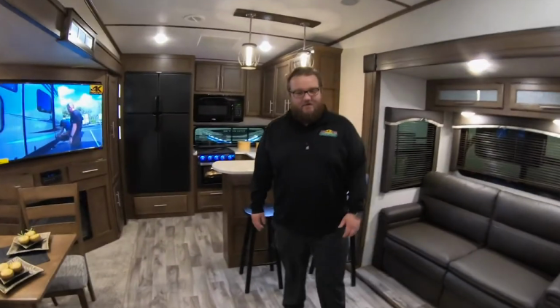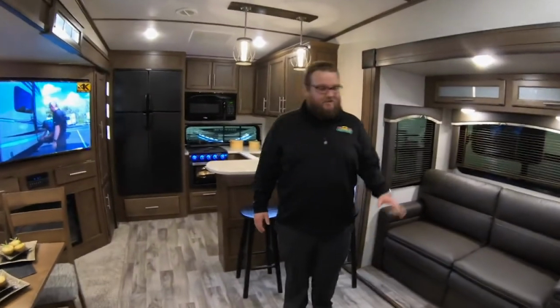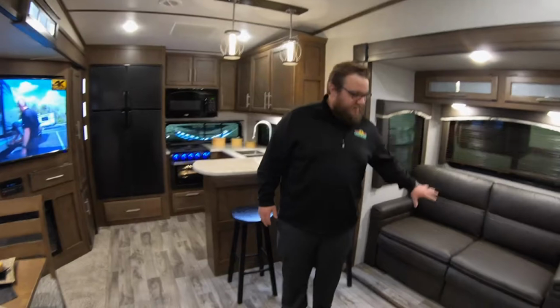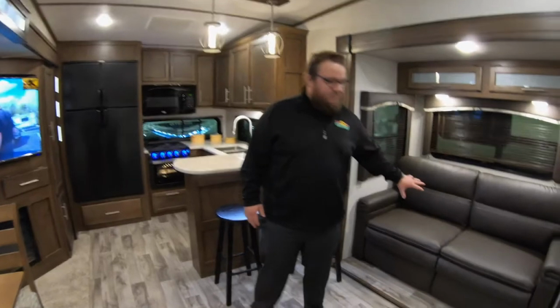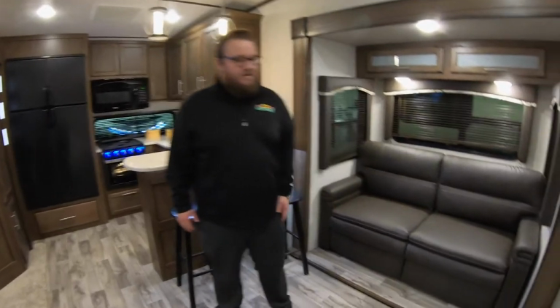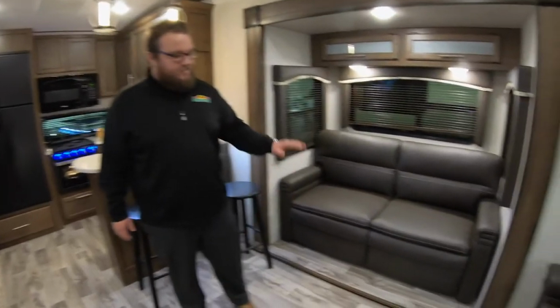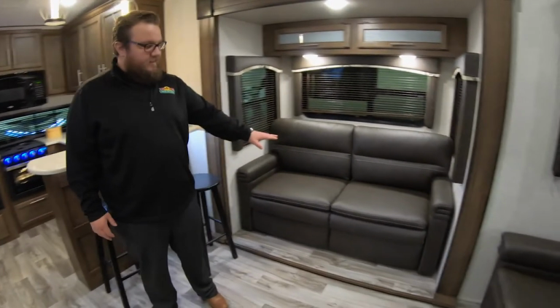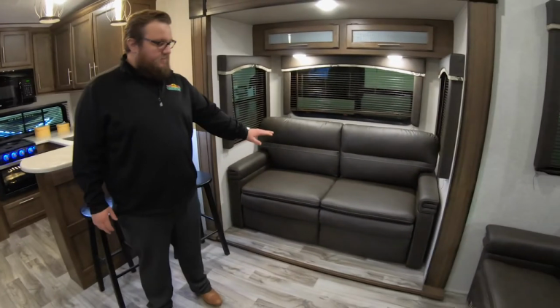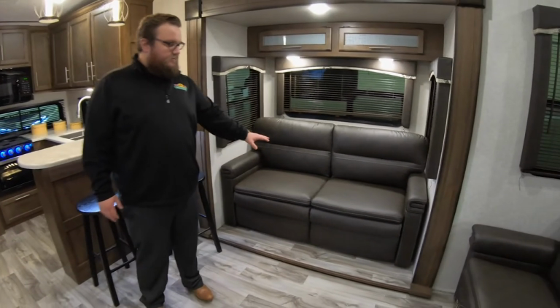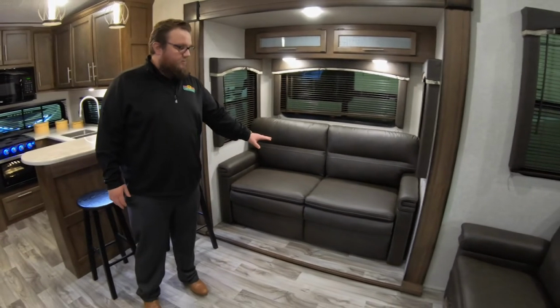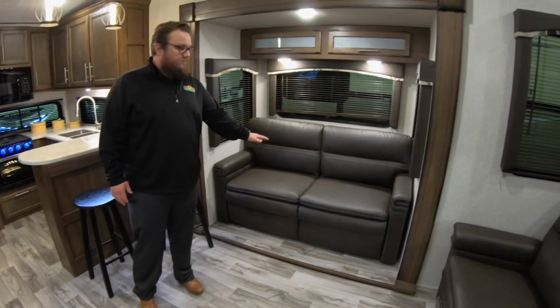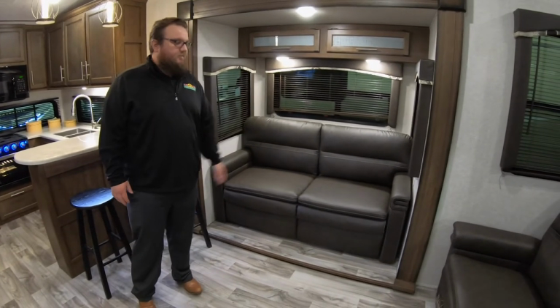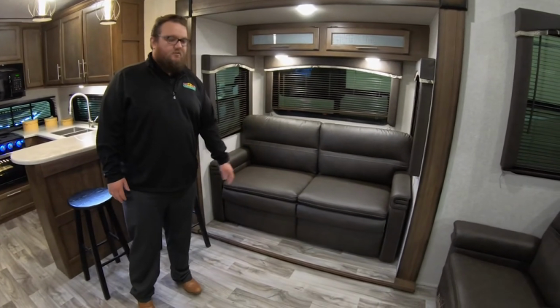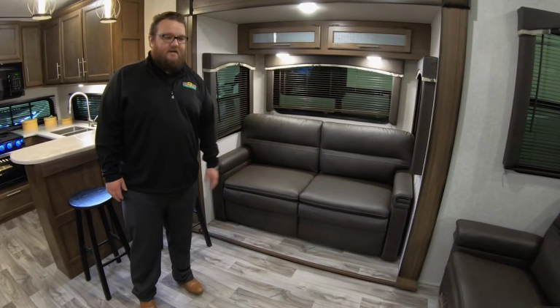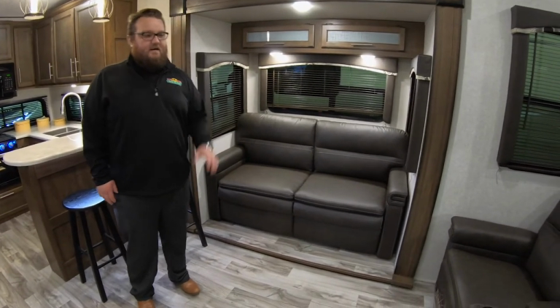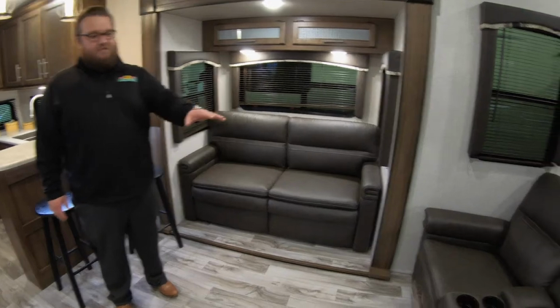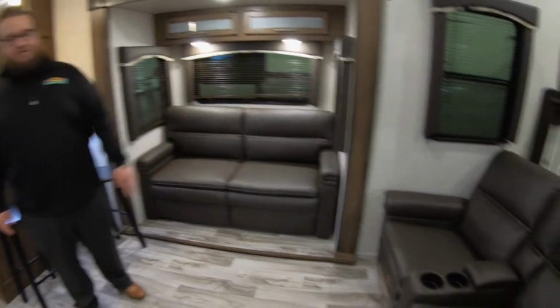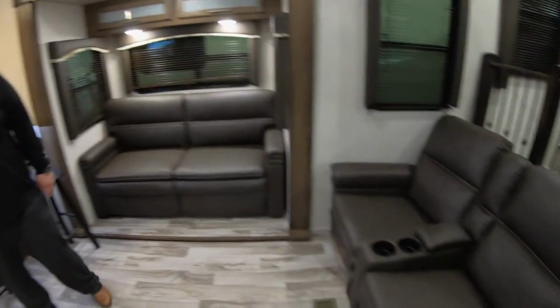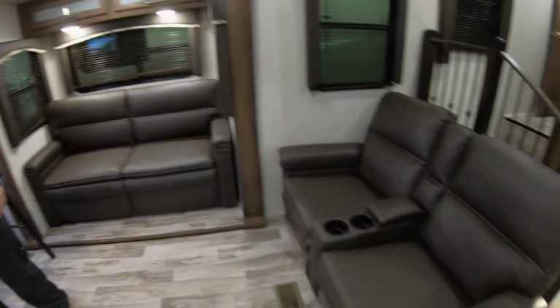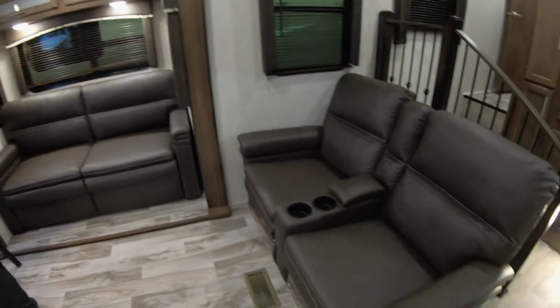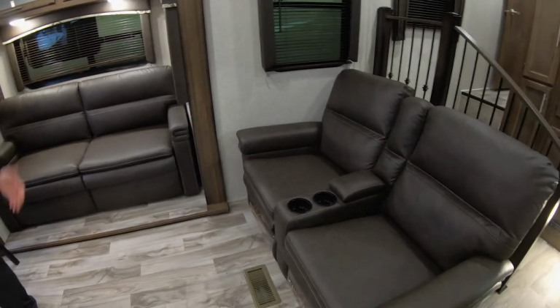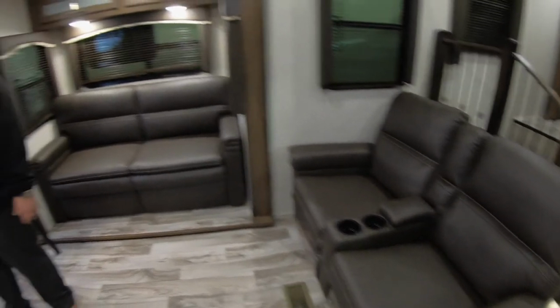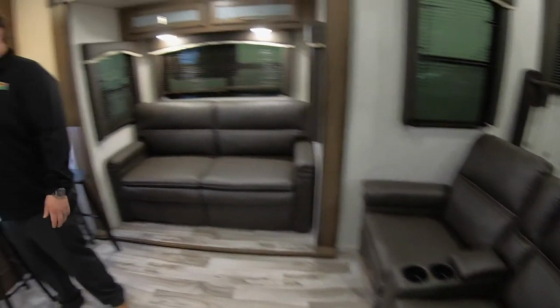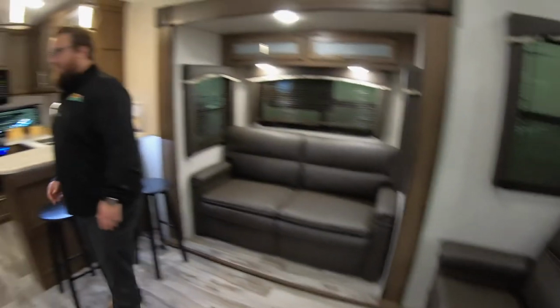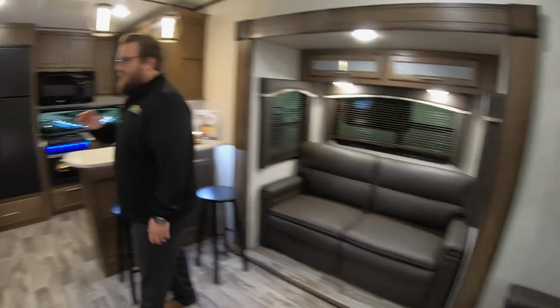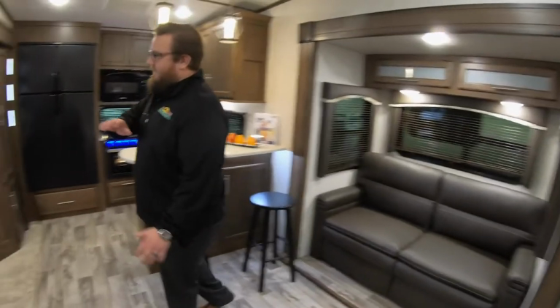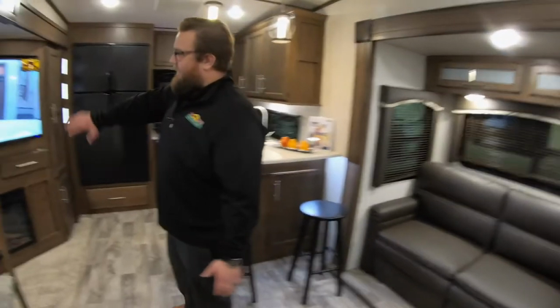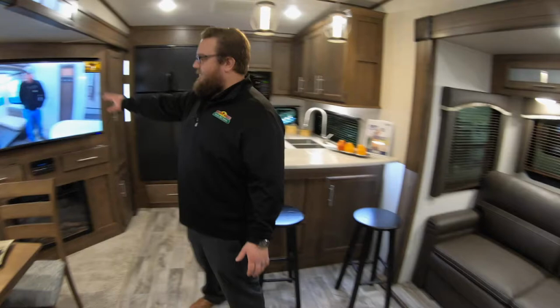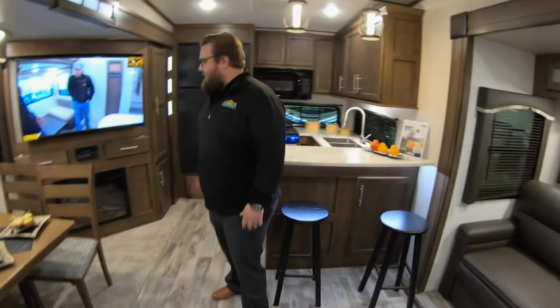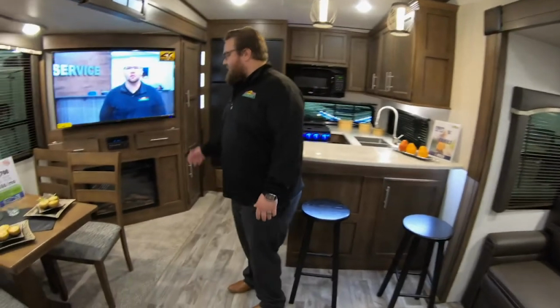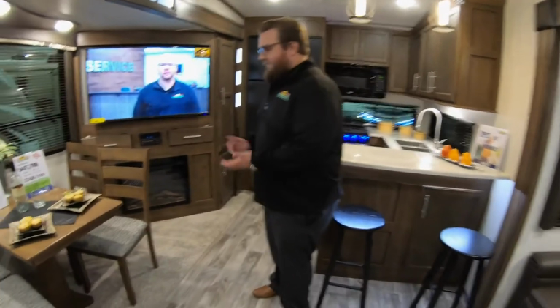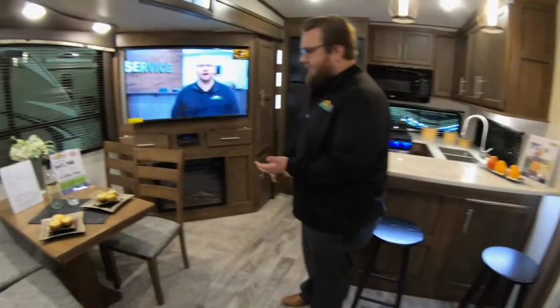So you get the couch here — this is a tri-fold sofa so it does pull out into a bed. And then you have the theater seats there, which are super comfortable. Right across from the television you've got your fireplace.